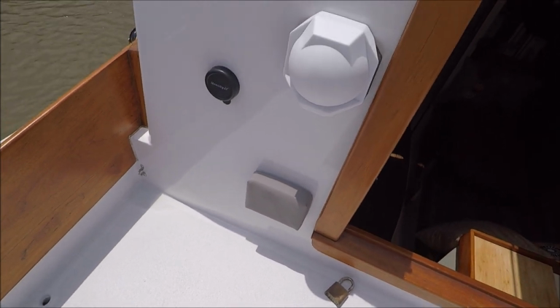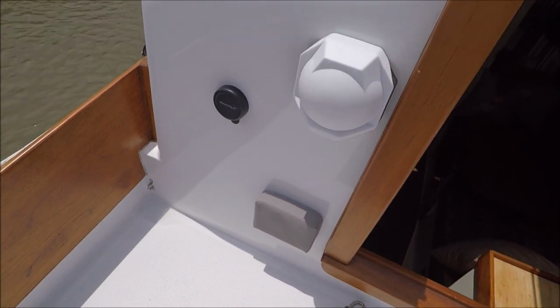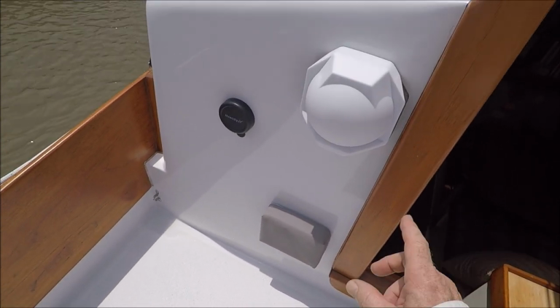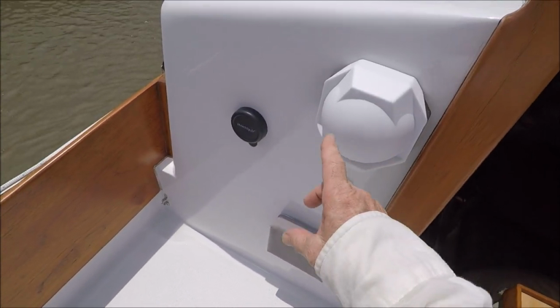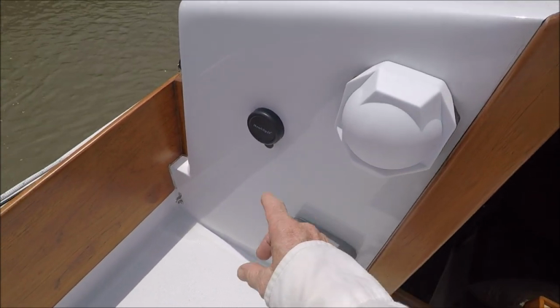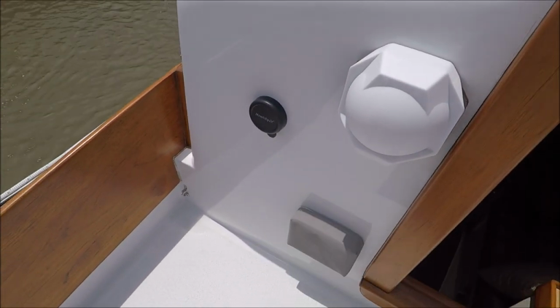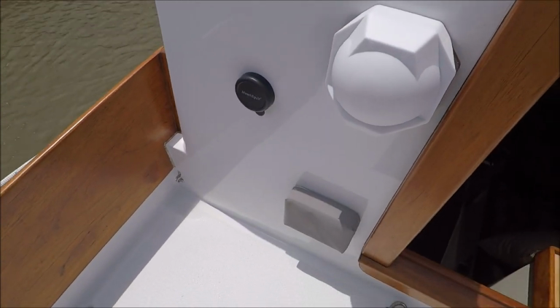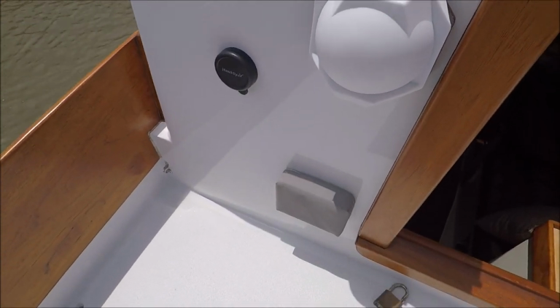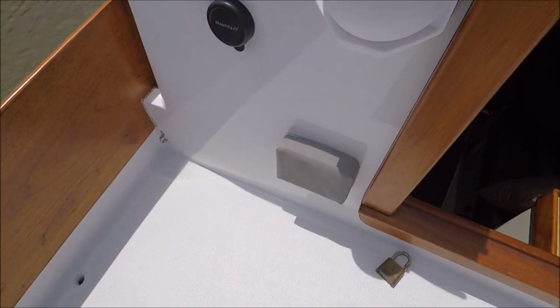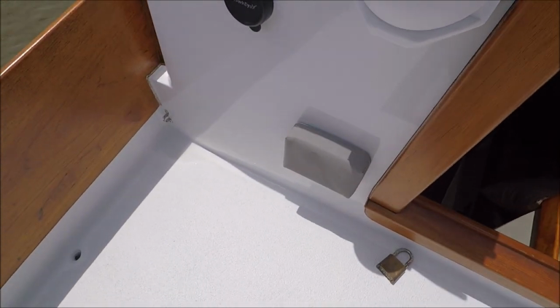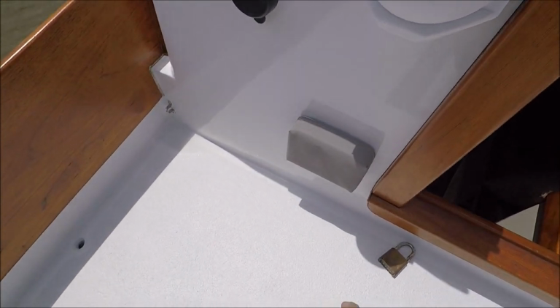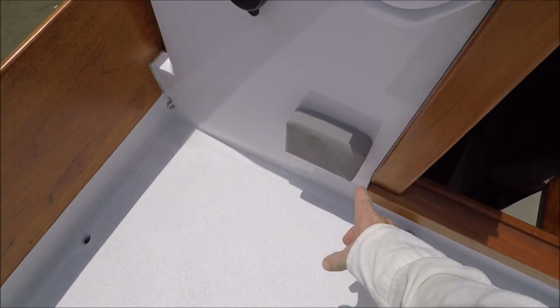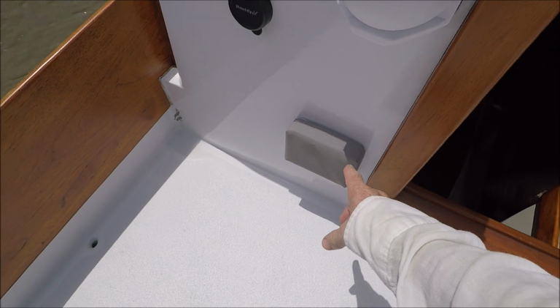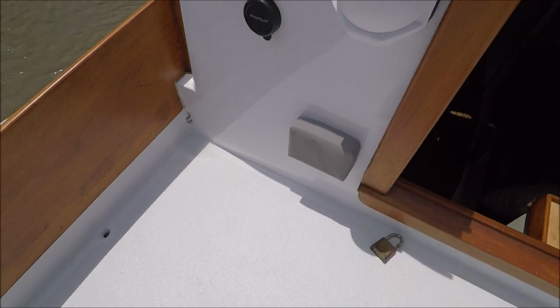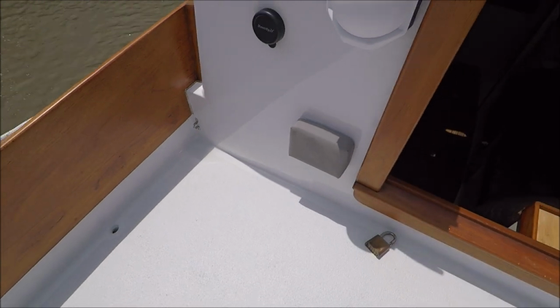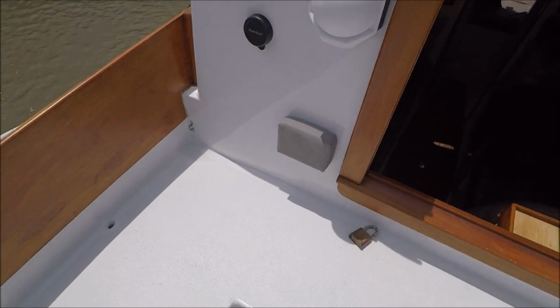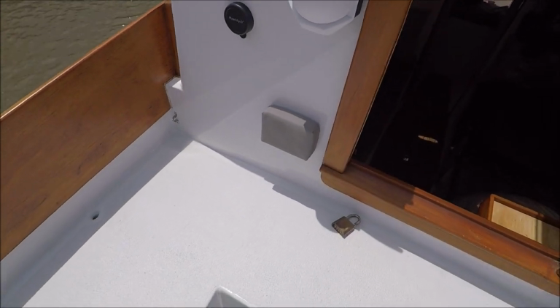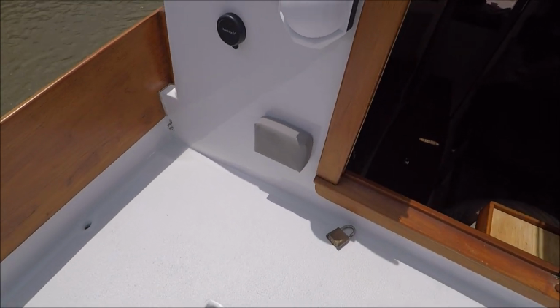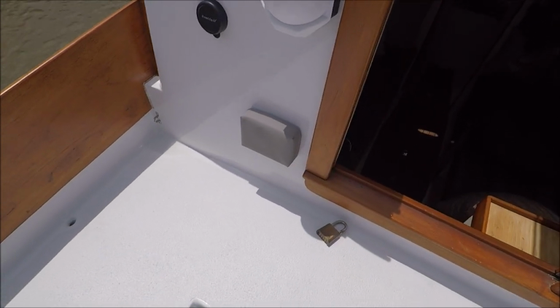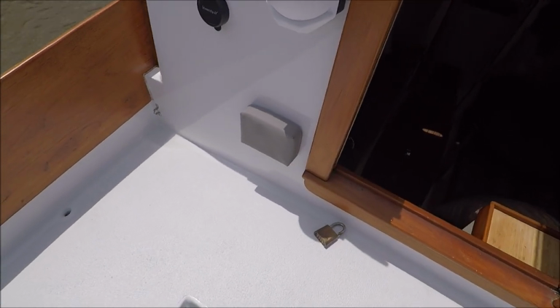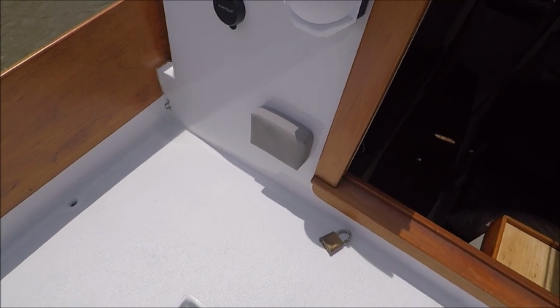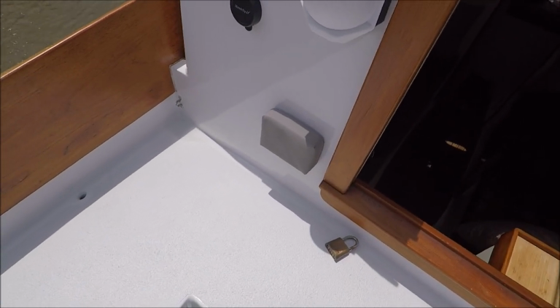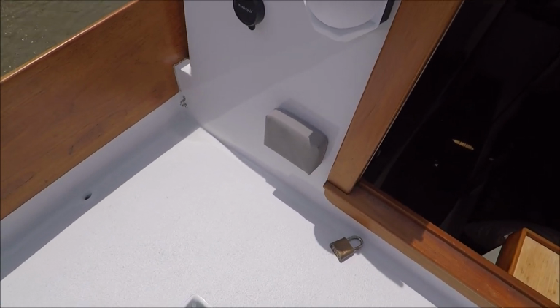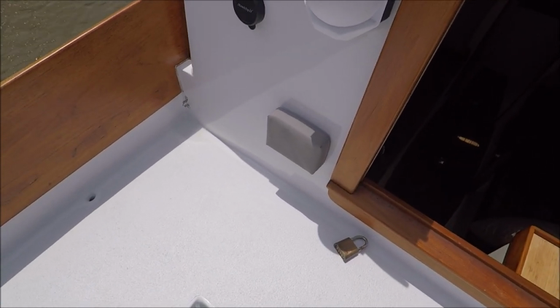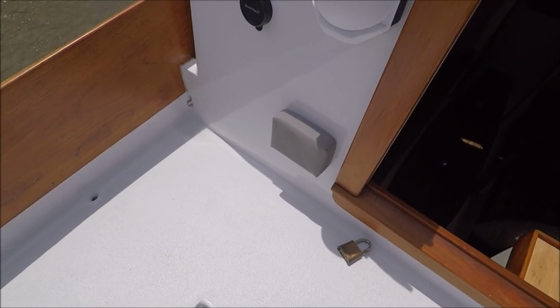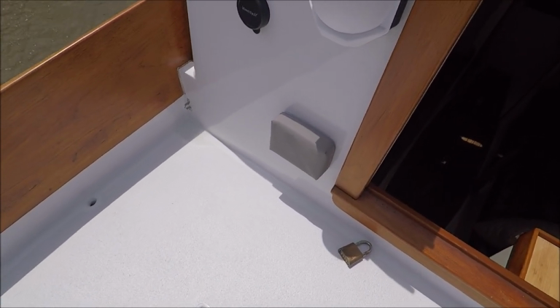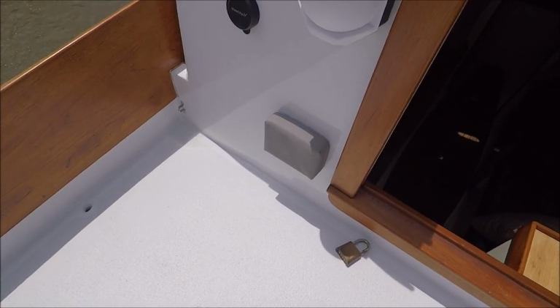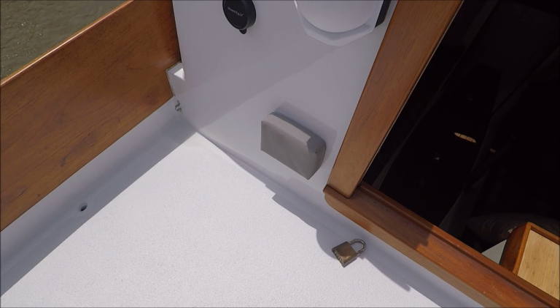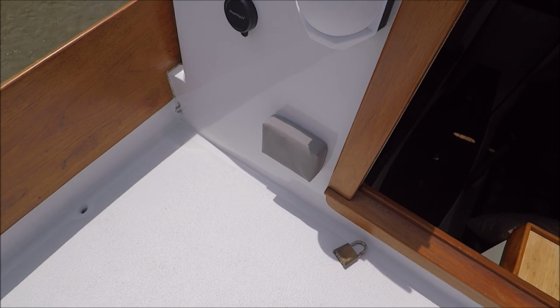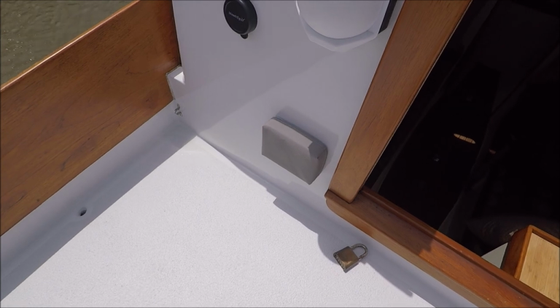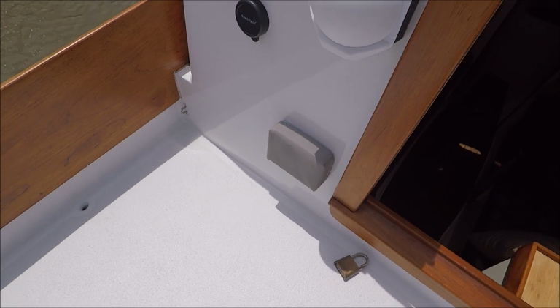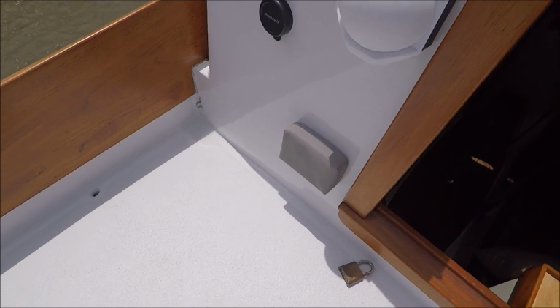And the compass, step sounder, and that's the autopilot control head for the Pelagic tiller pilot.